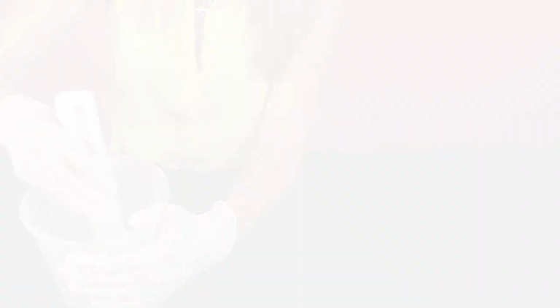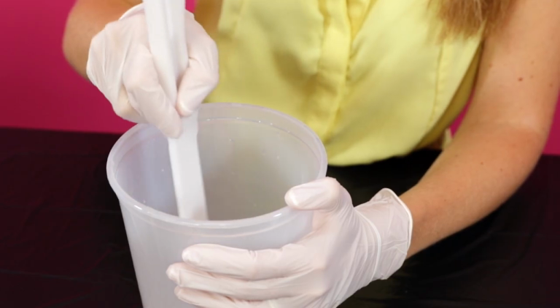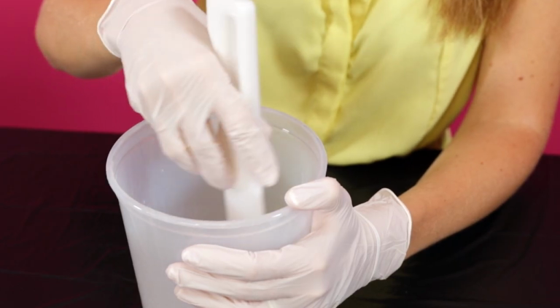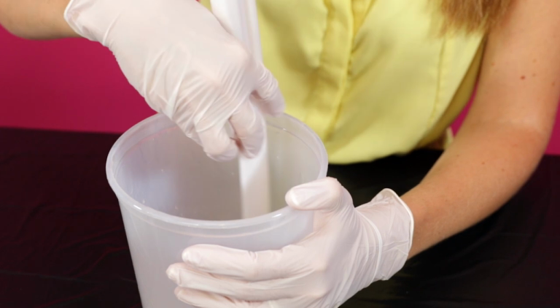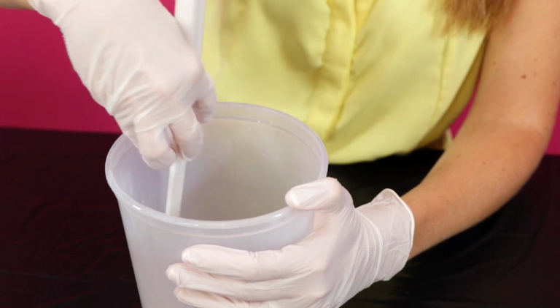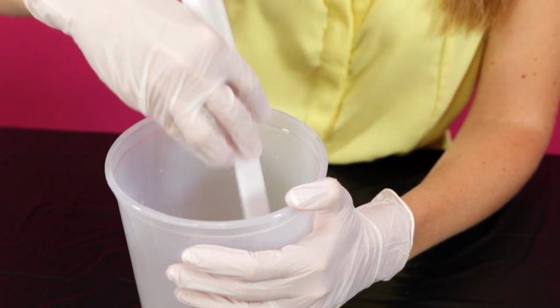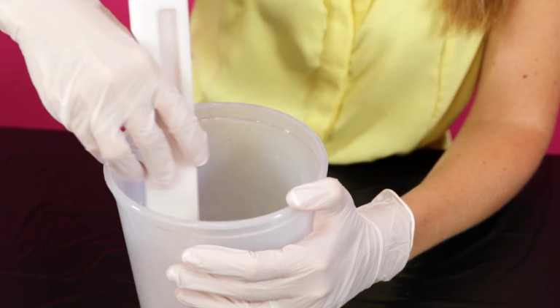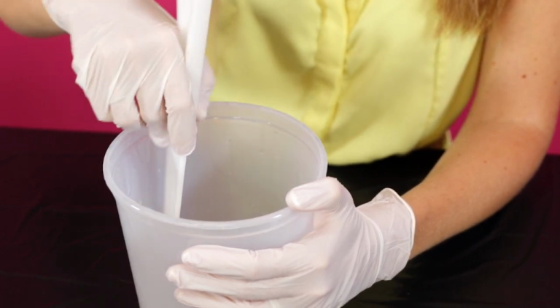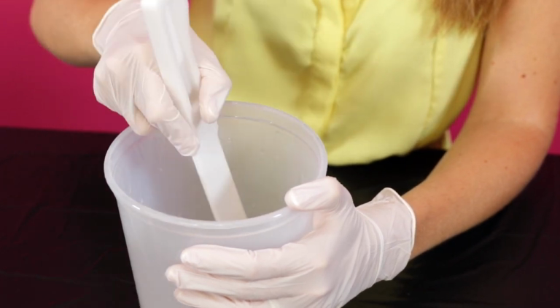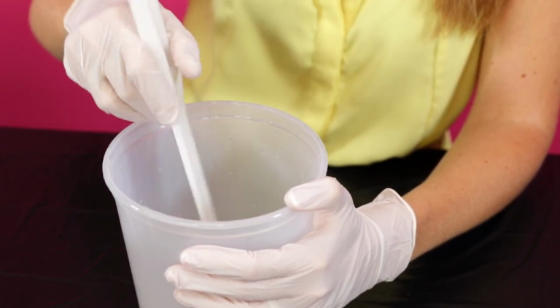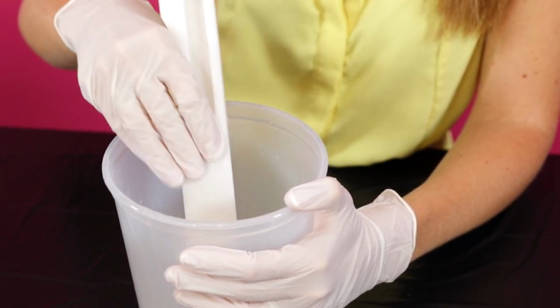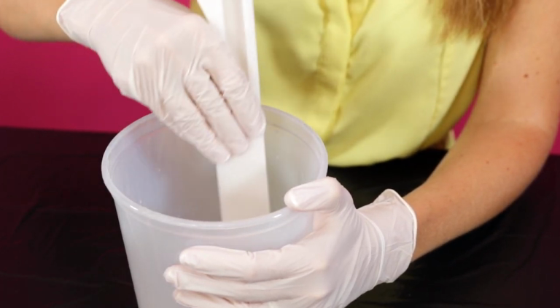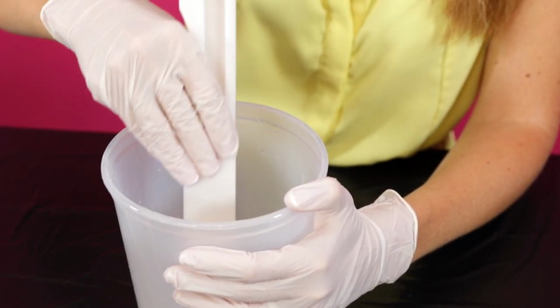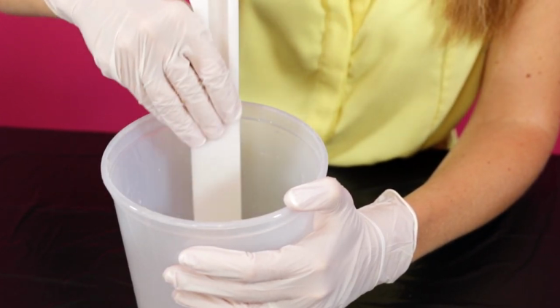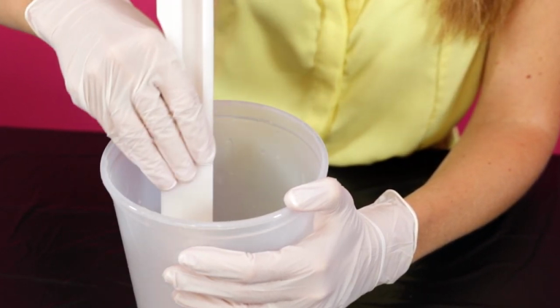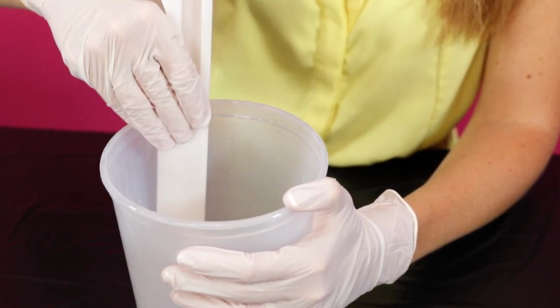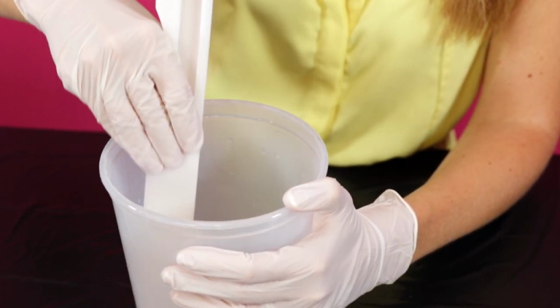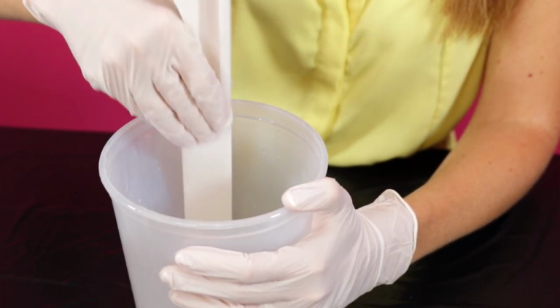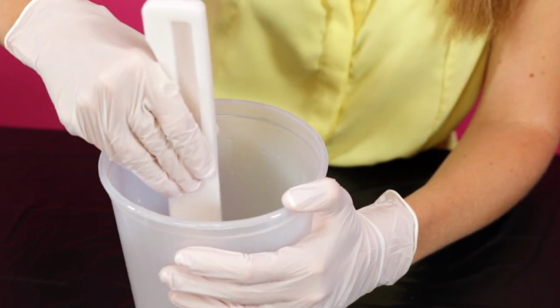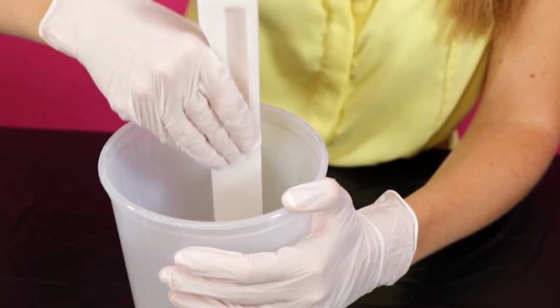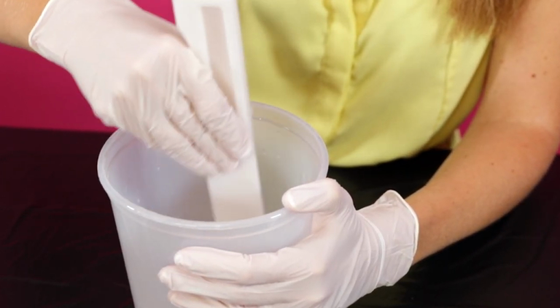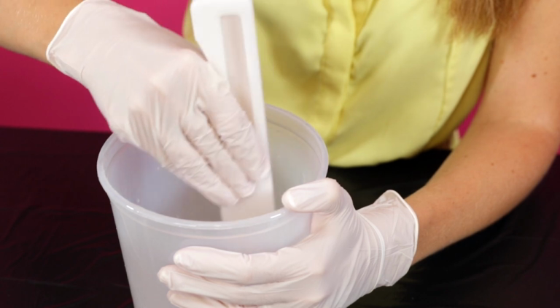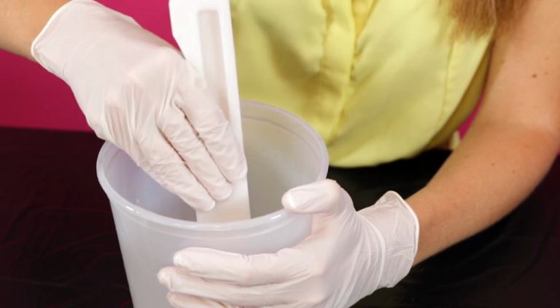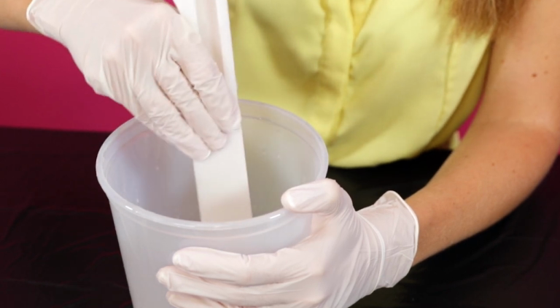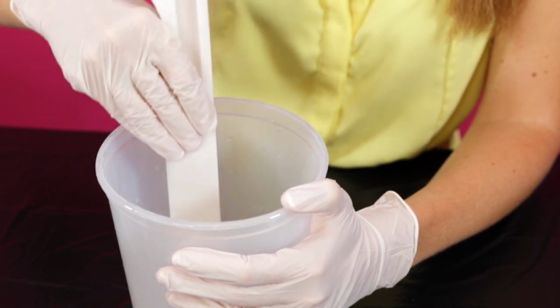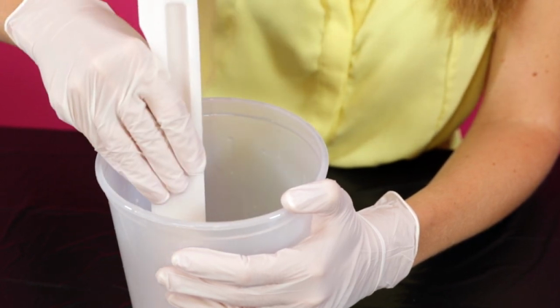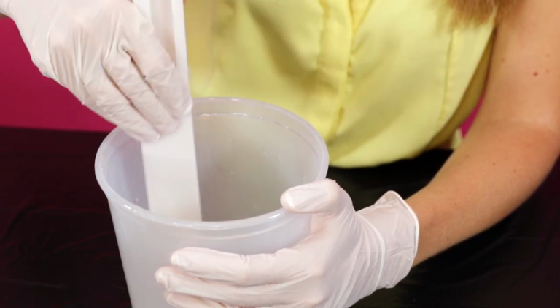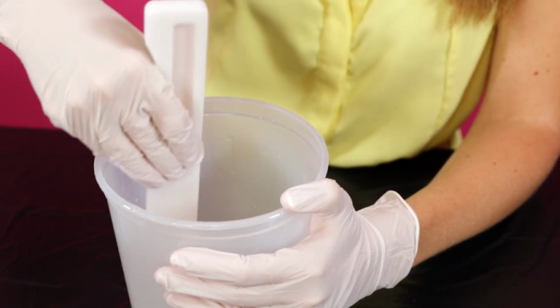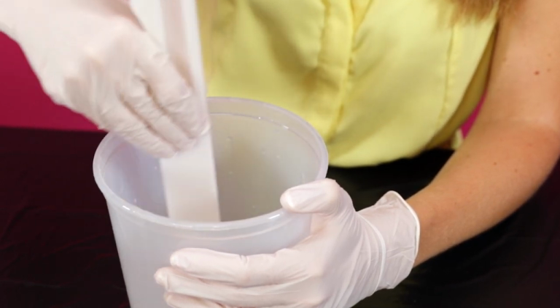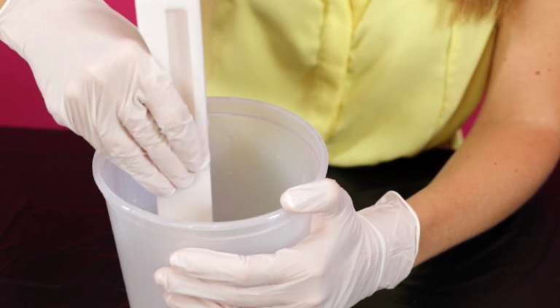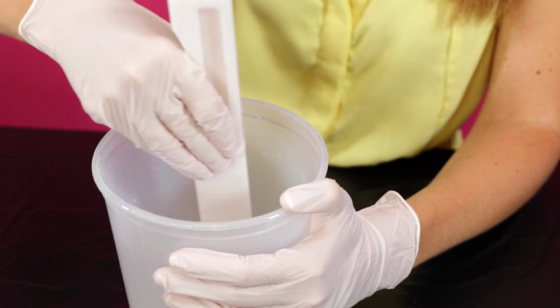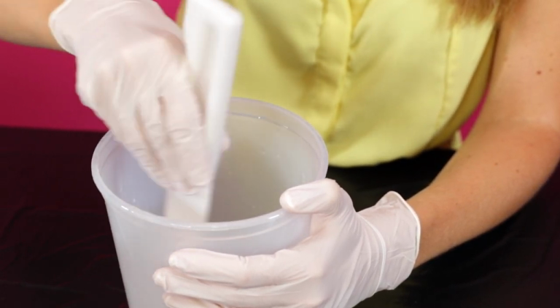You'll want to scrape along the sides and bottom of the container as you stir to ensure the entire mixture will catalyze properly and therefore cure as expected.